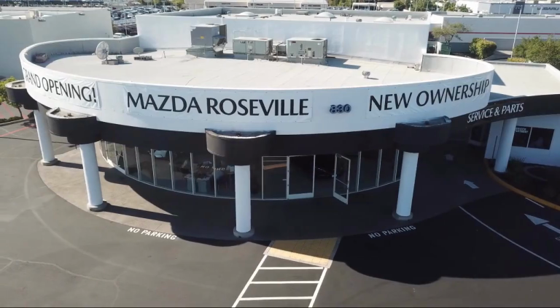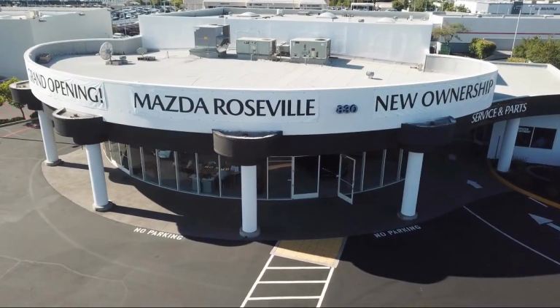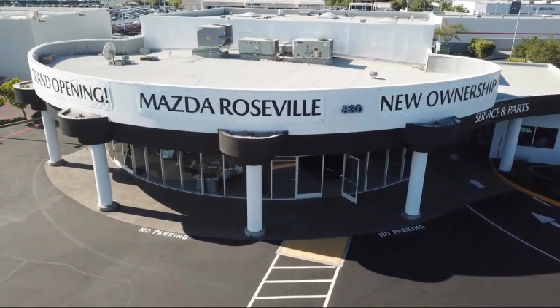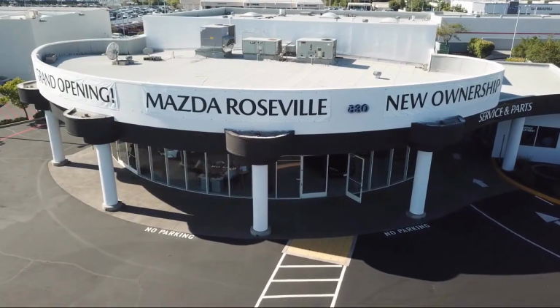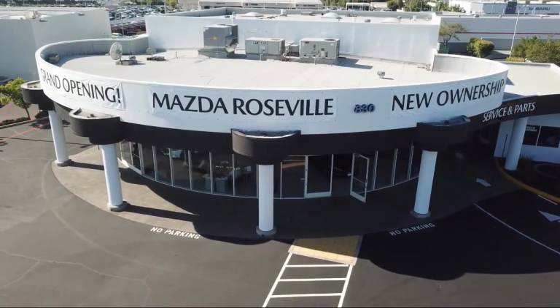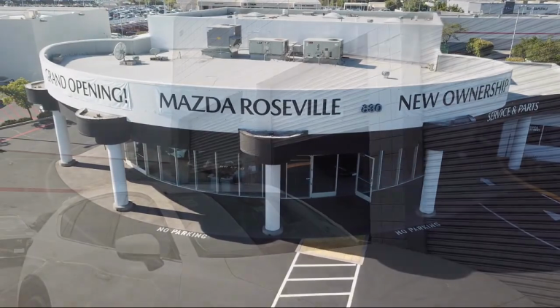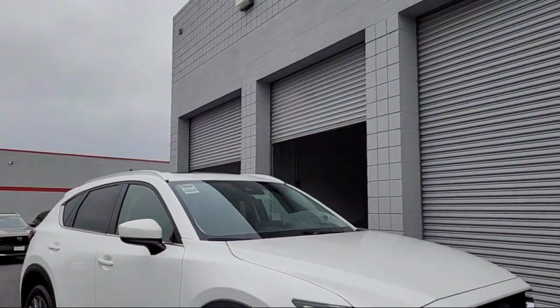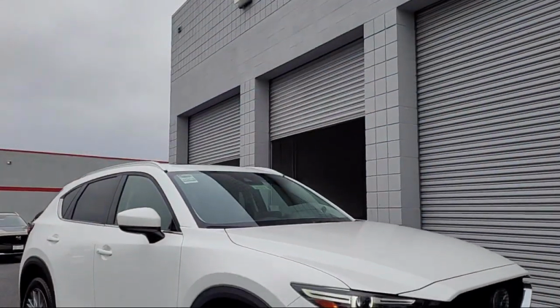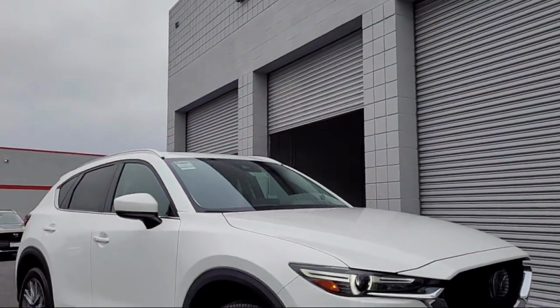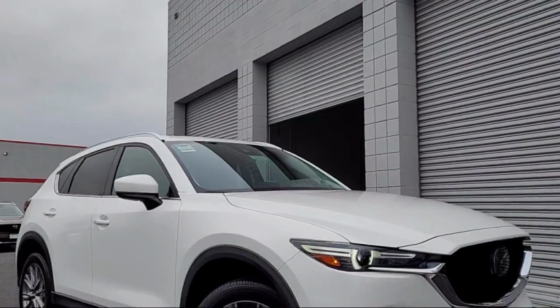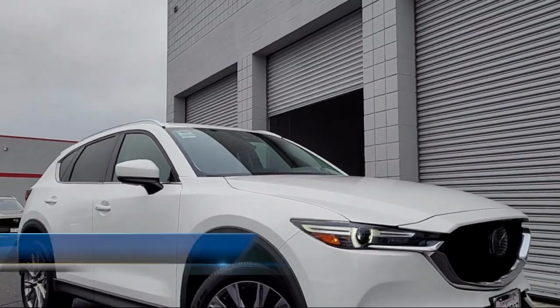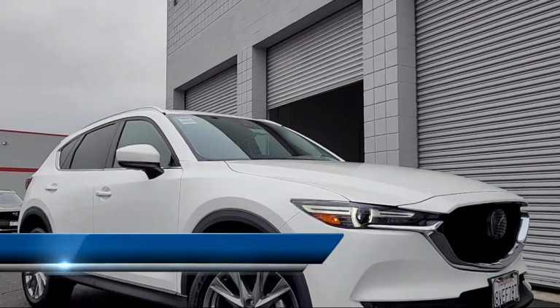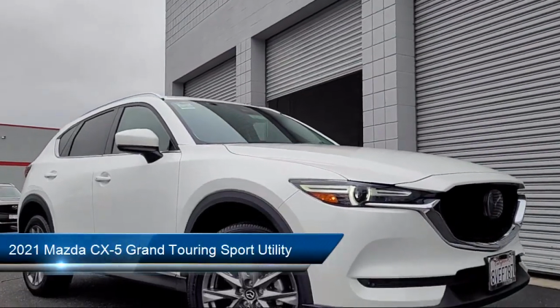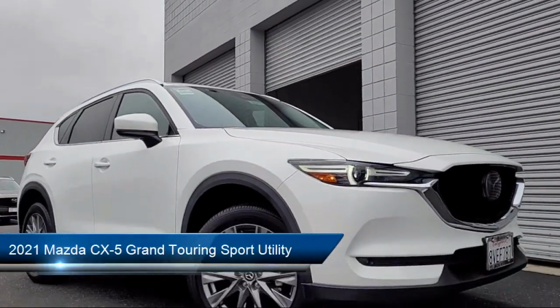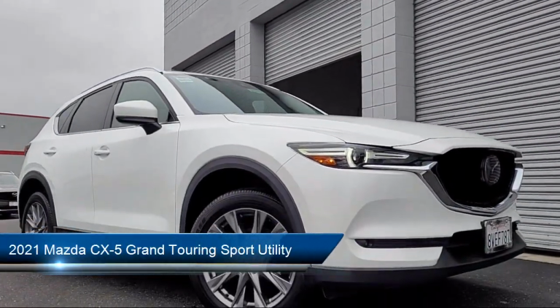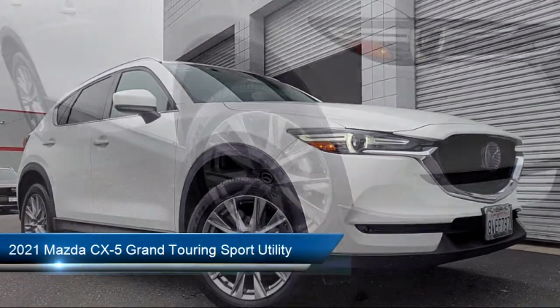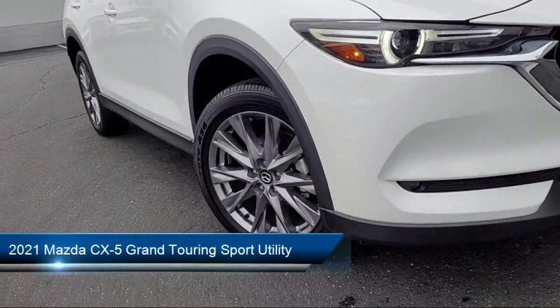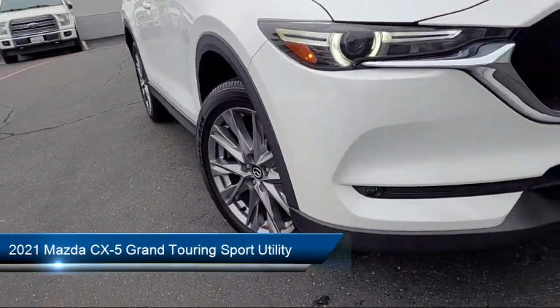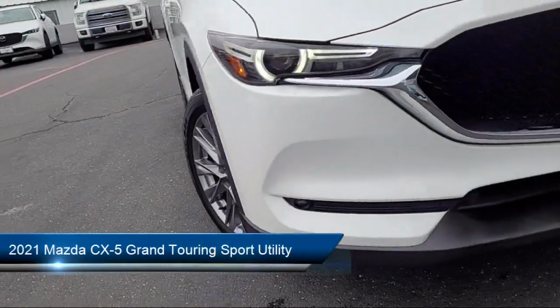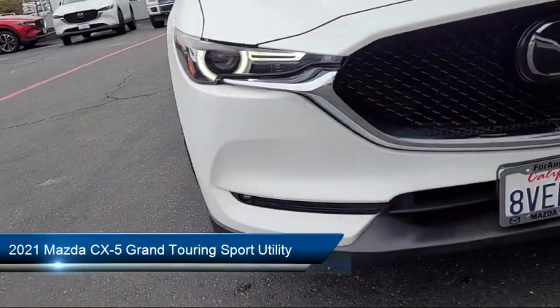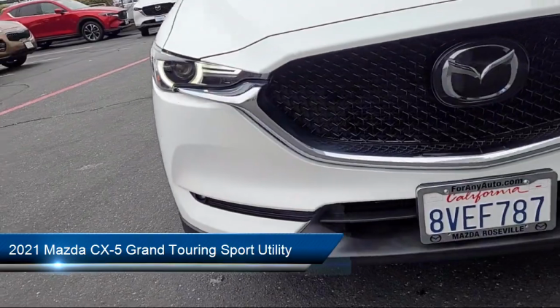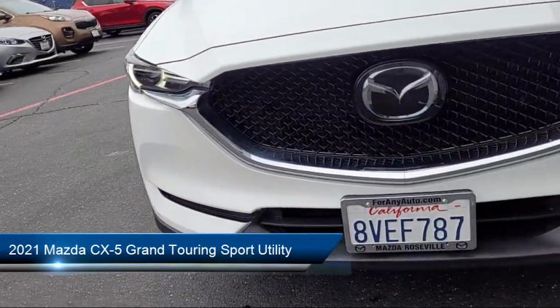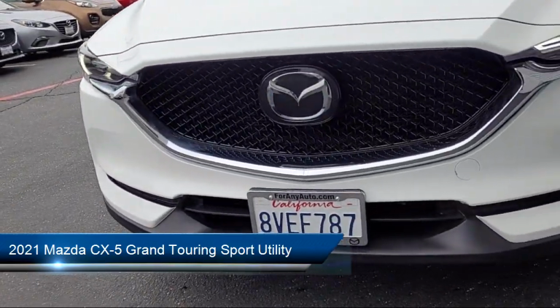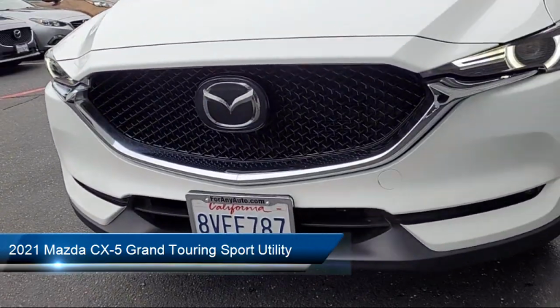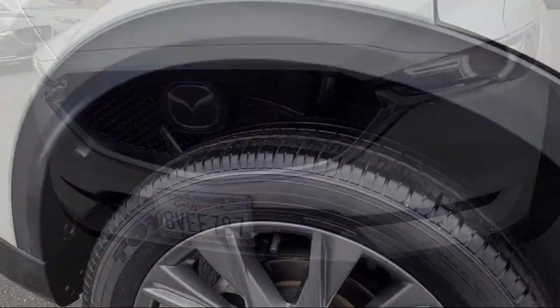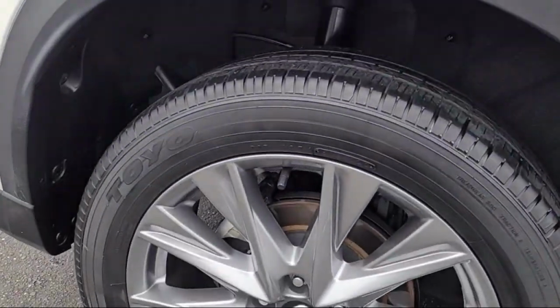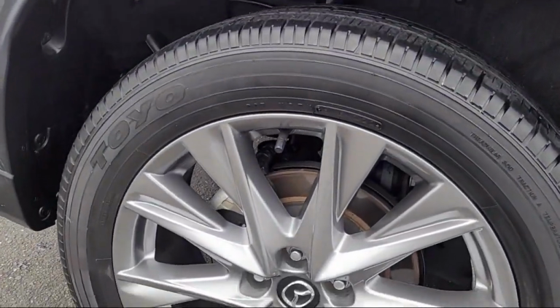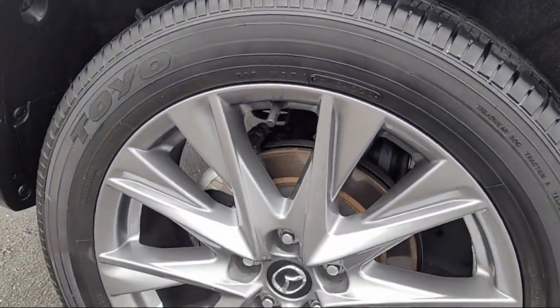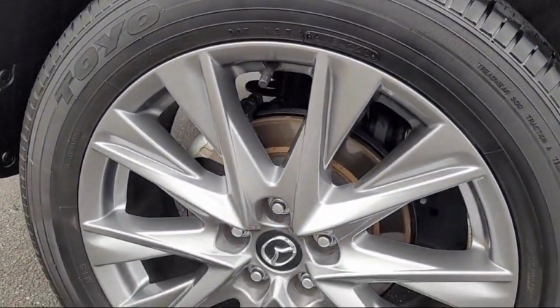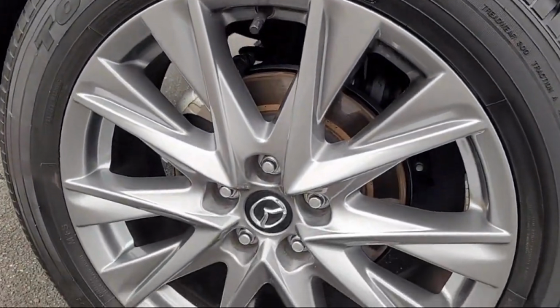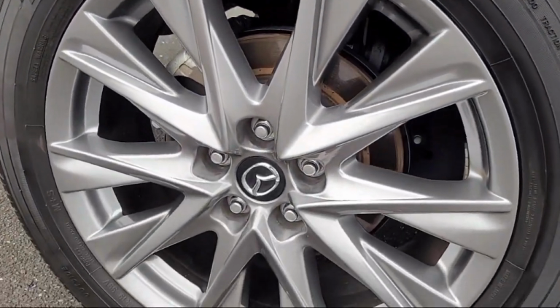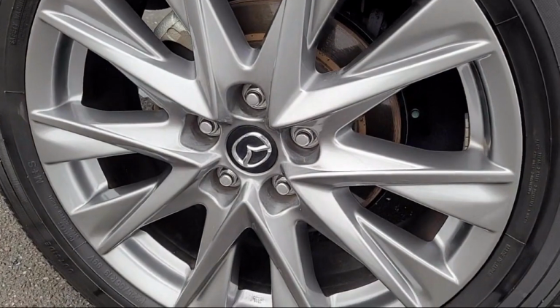Welcome to Mazda Roseville, and here's a look at another one of our great vehicles from our inventory. It comes equipped with heated rear seats, rain sensitive windshield wipers, rear view camera, home link, rear spoiler, and alloy wheels.